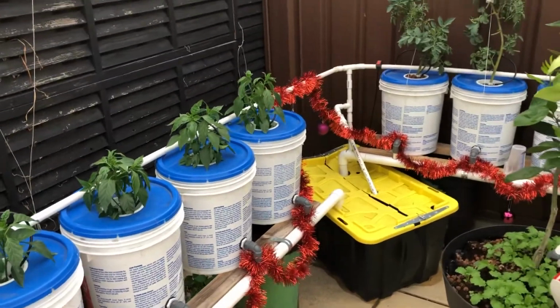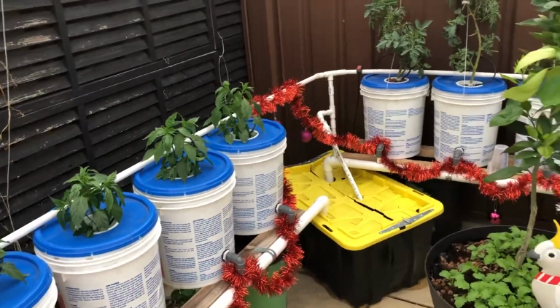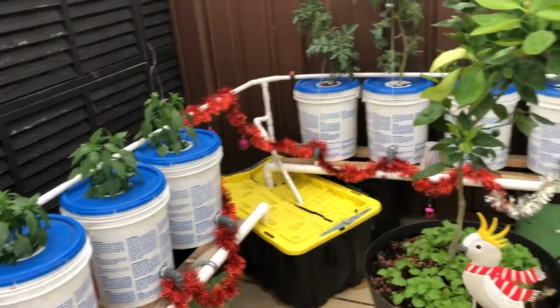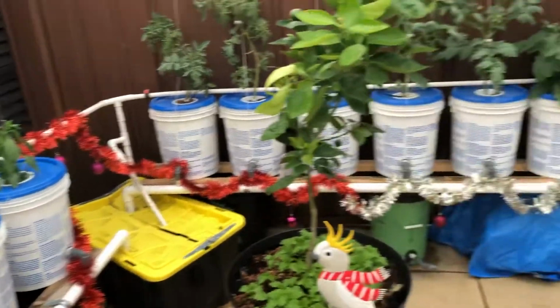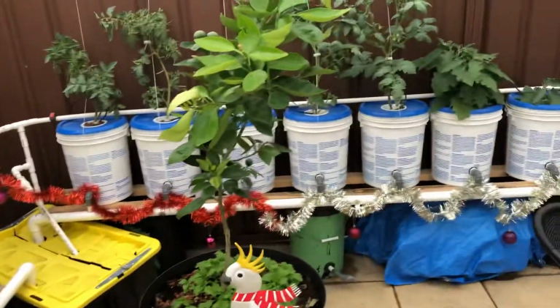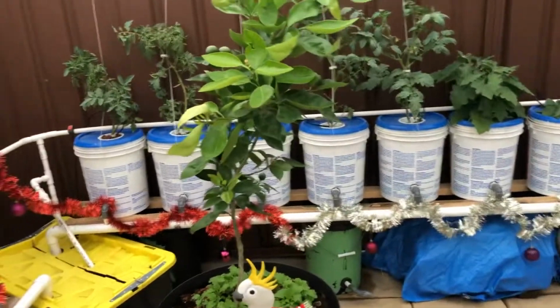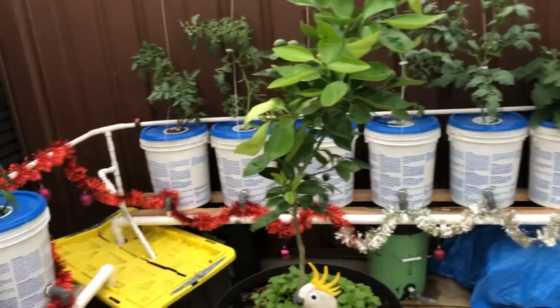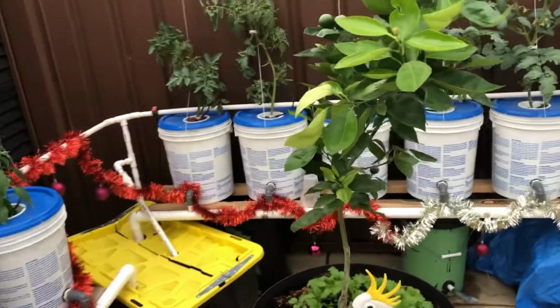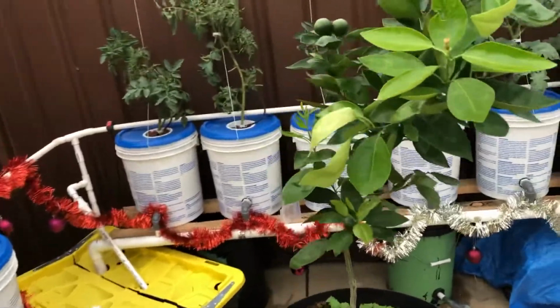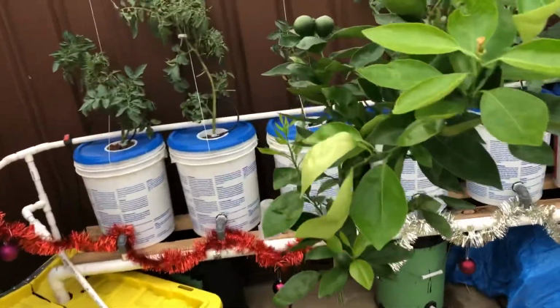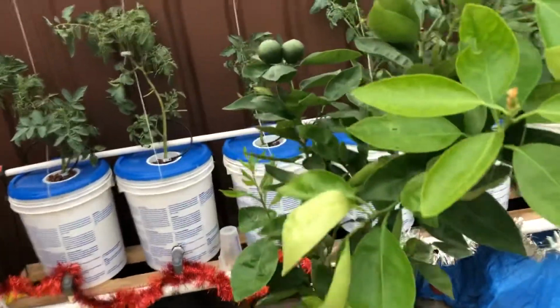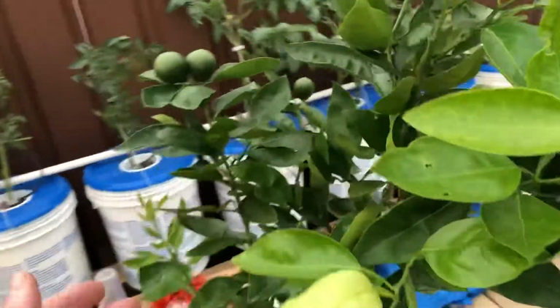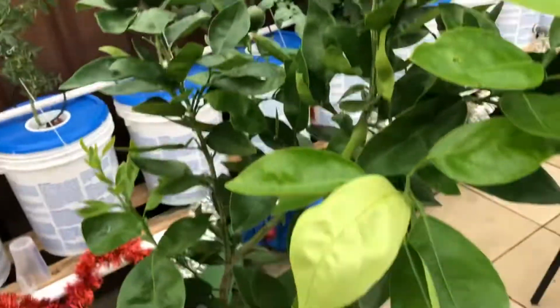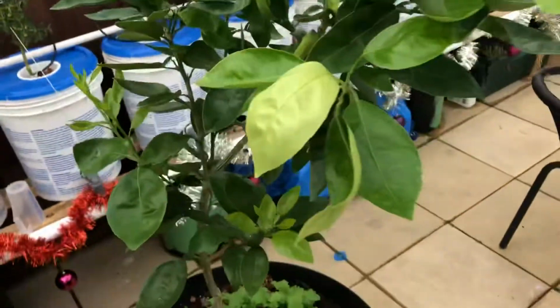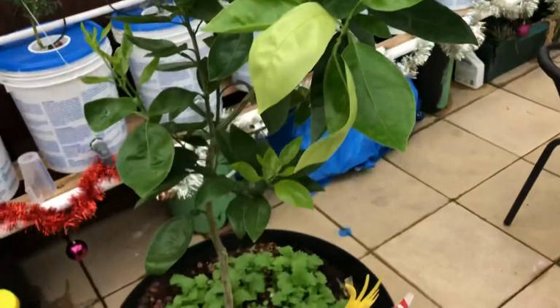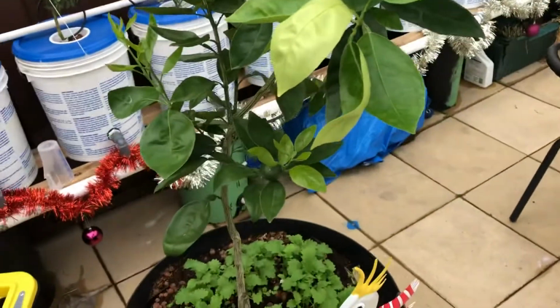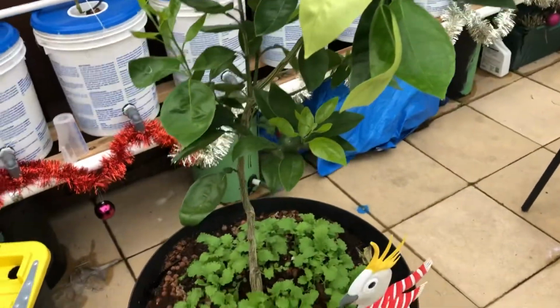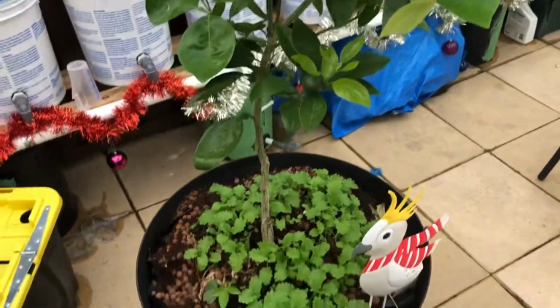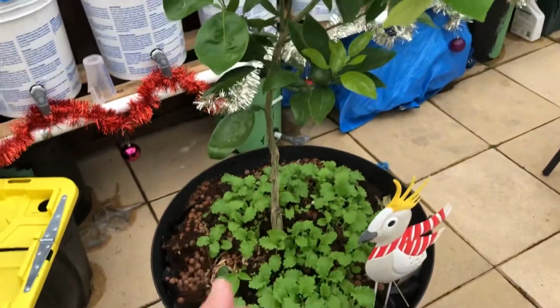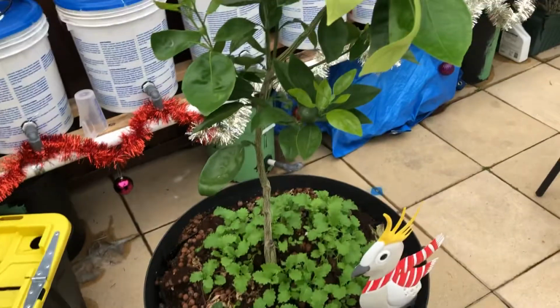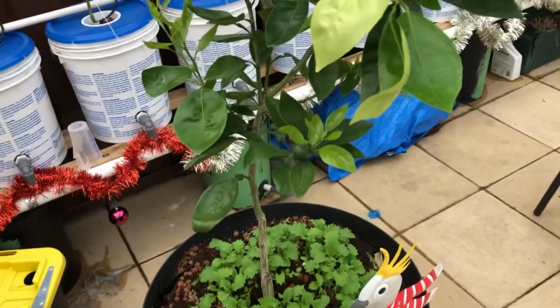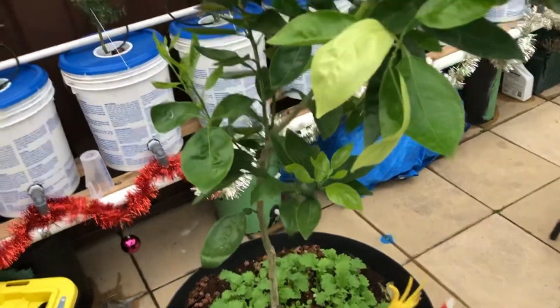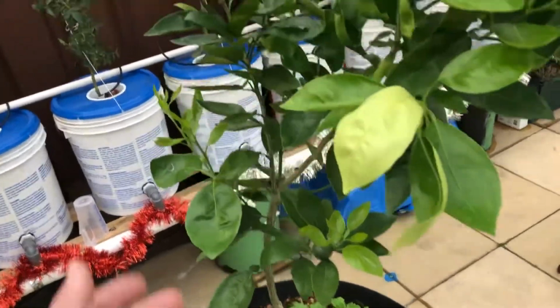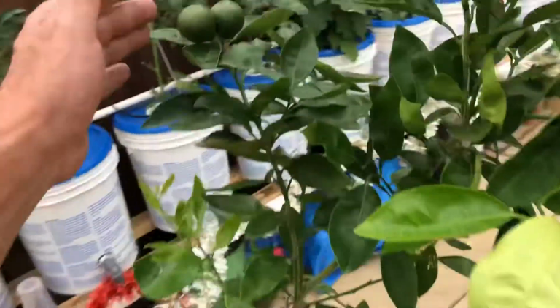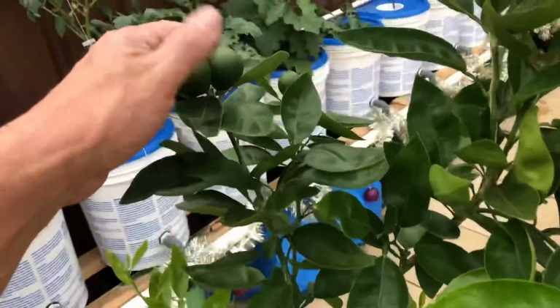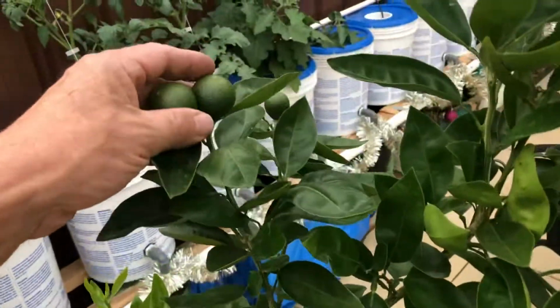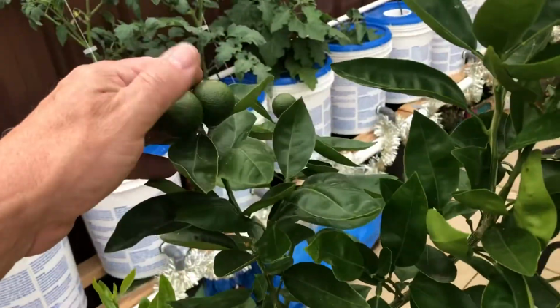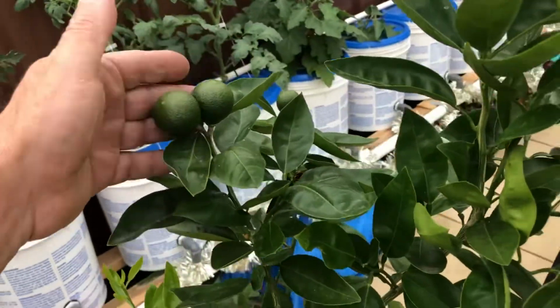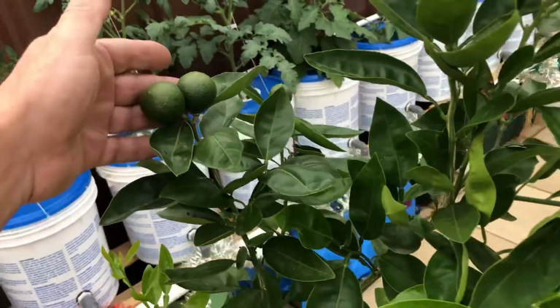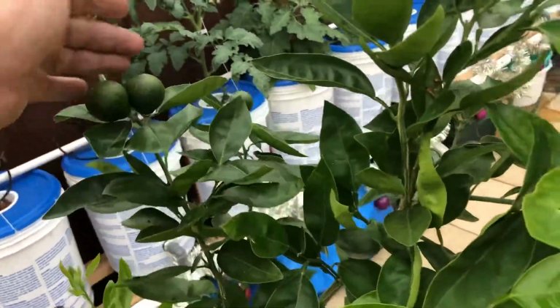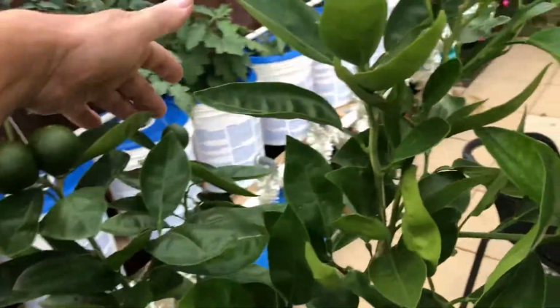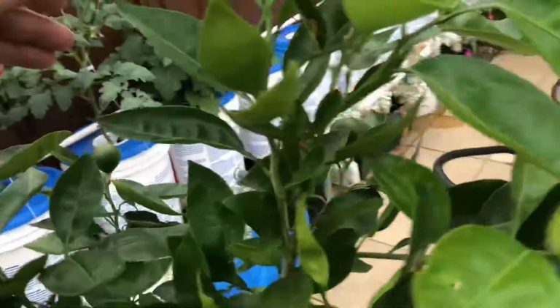Also here, you can see this is a jello tree. We've got some others that are growing down the bottom — these jellos are growing here. There's more on the other side, and this is all new shoots.